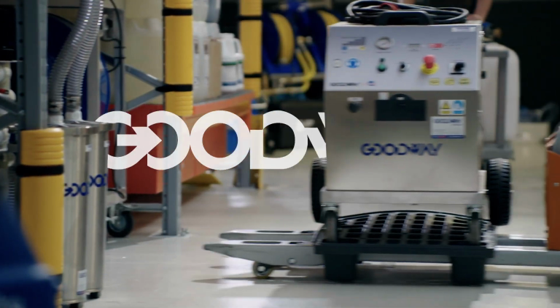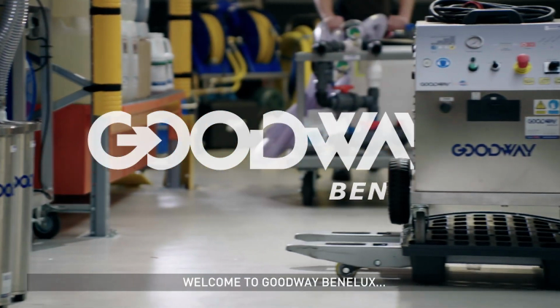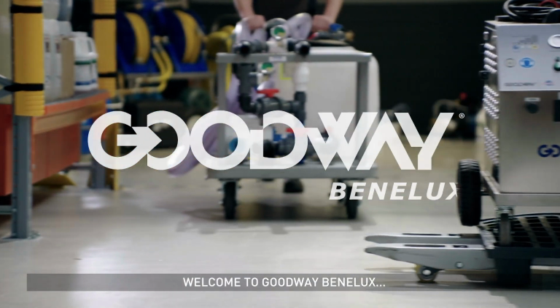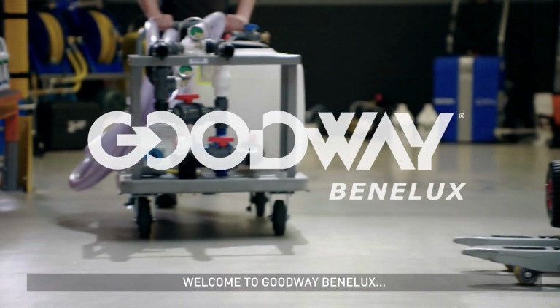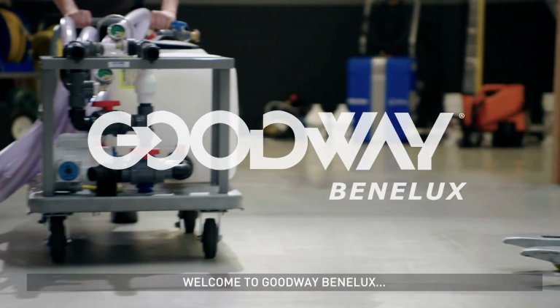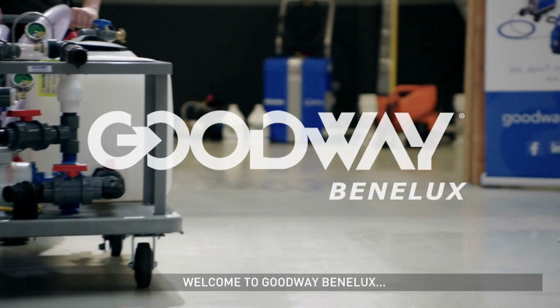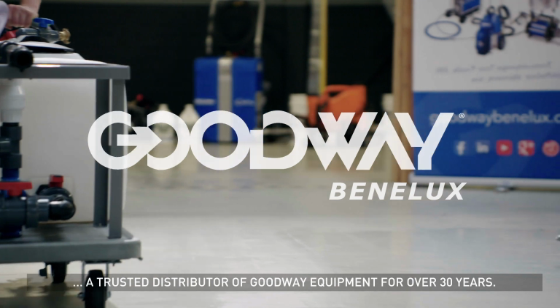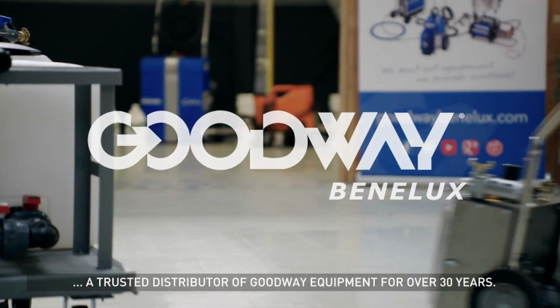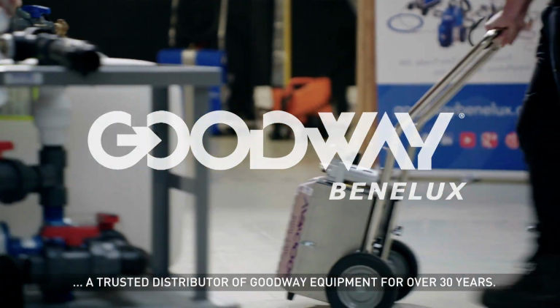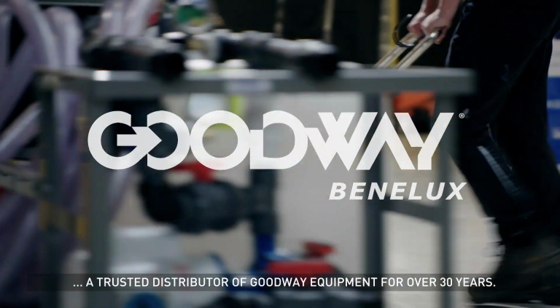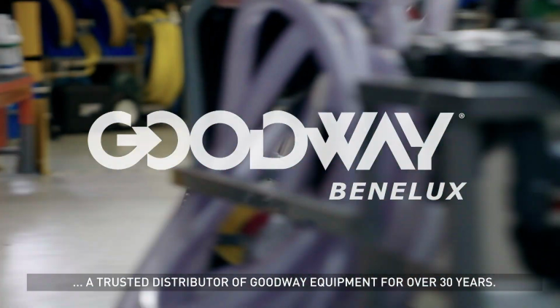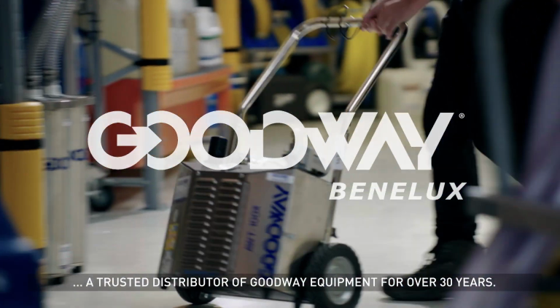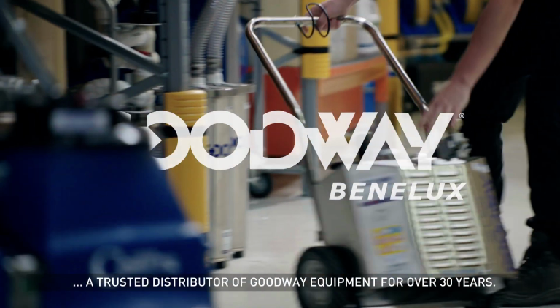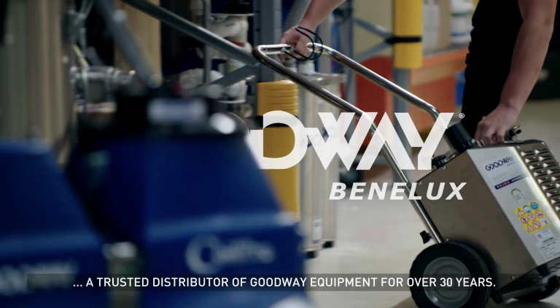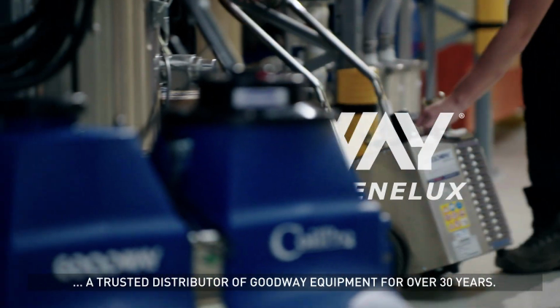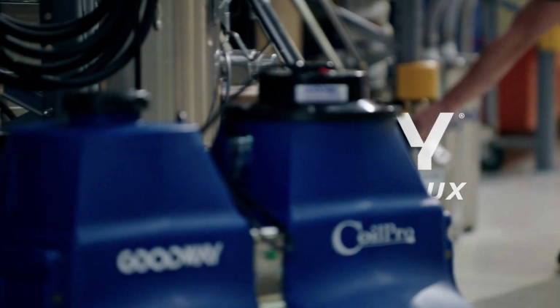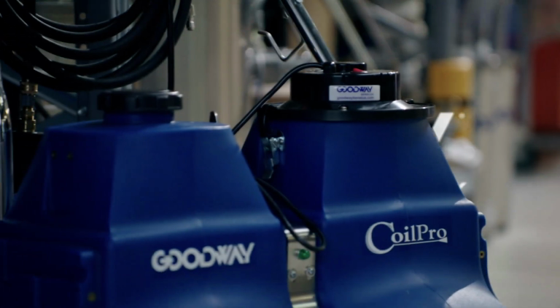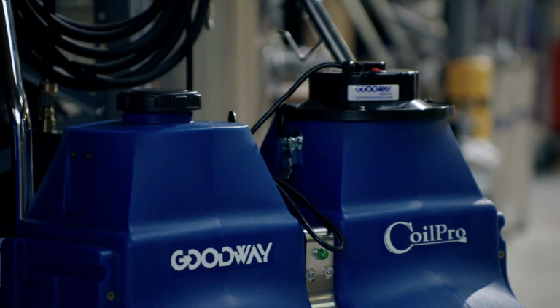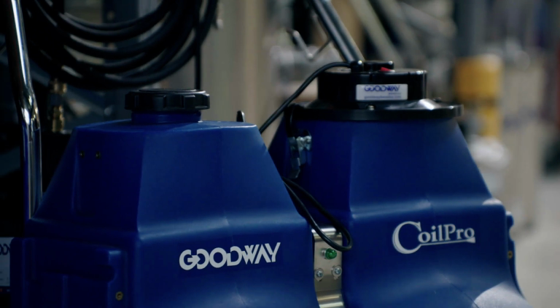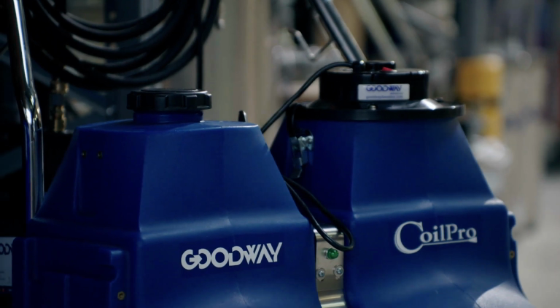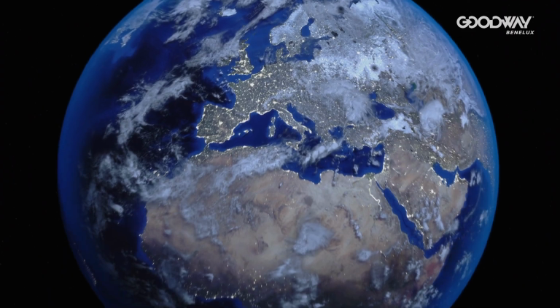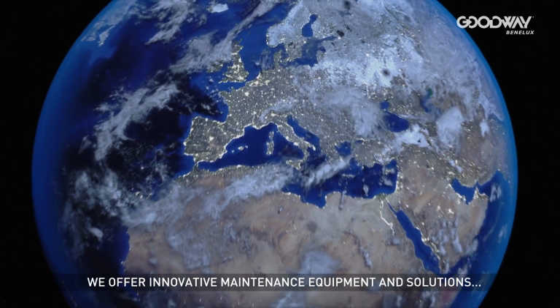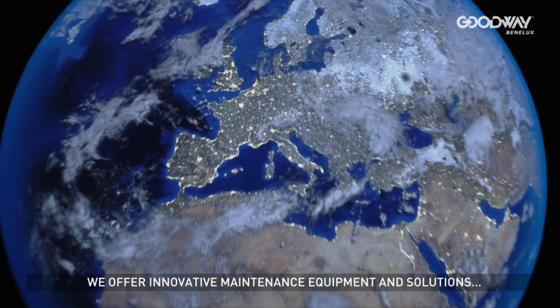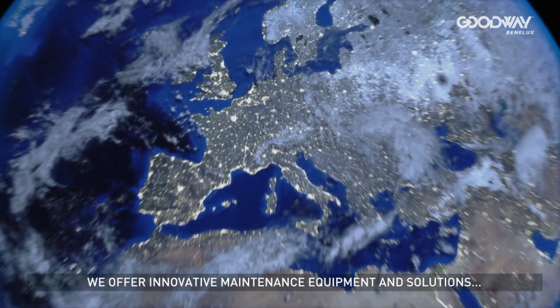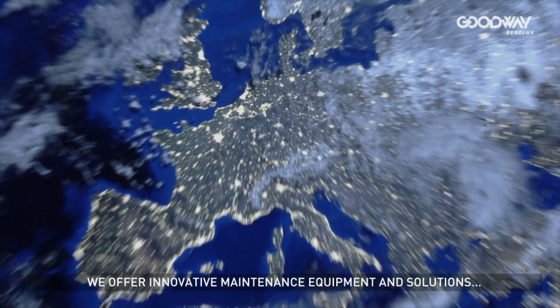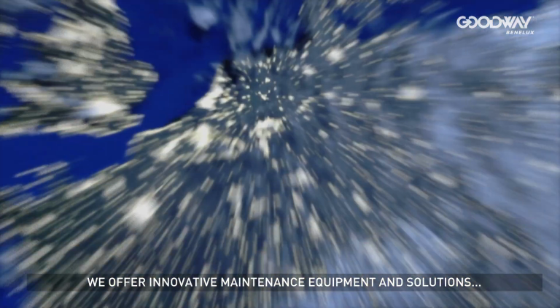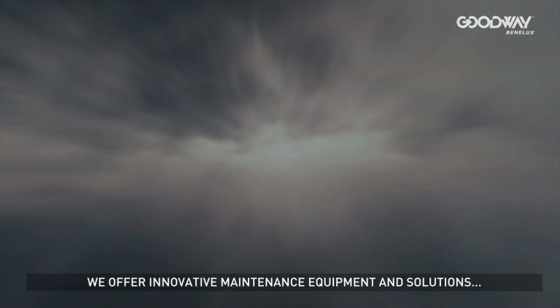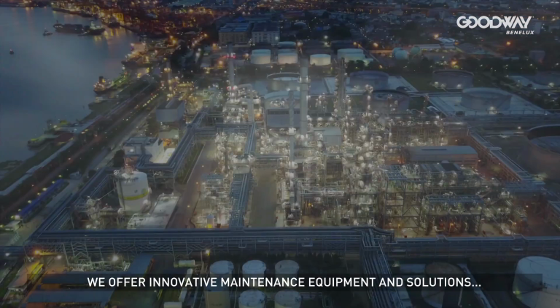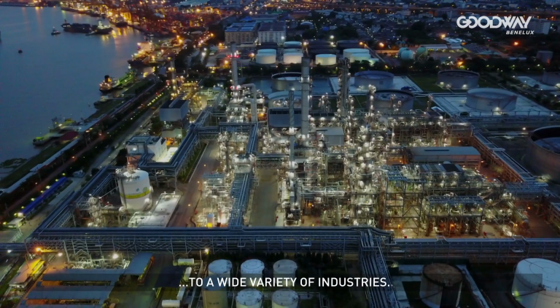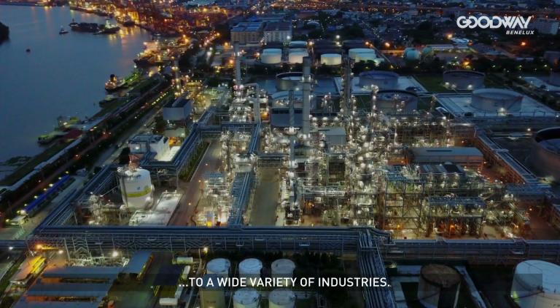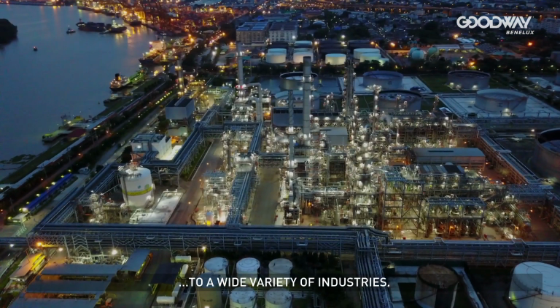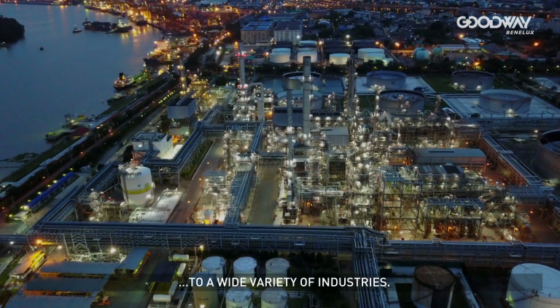Welcome to Goodway Benelux, a trusted distributor of Goodway equipment for over 30 years. We offer innovative maintenance equipment and solutions to a wide variety of industries.